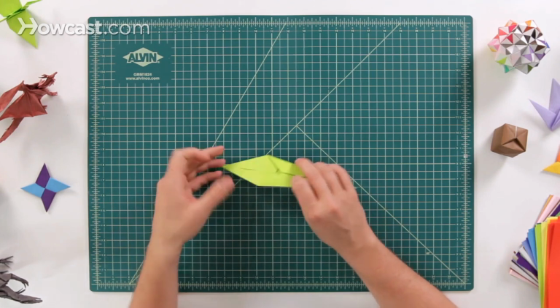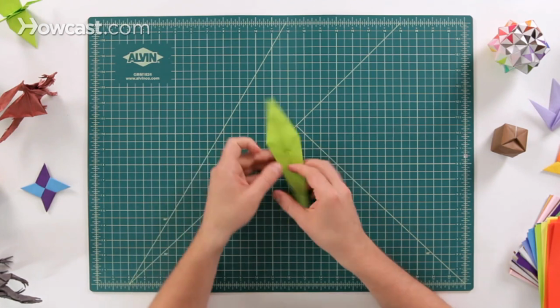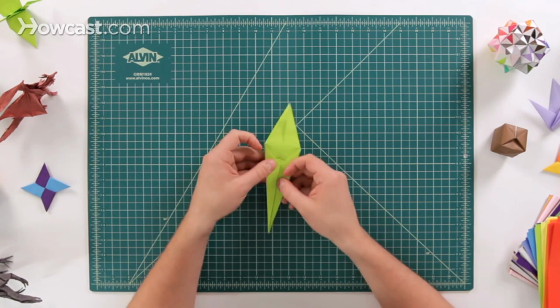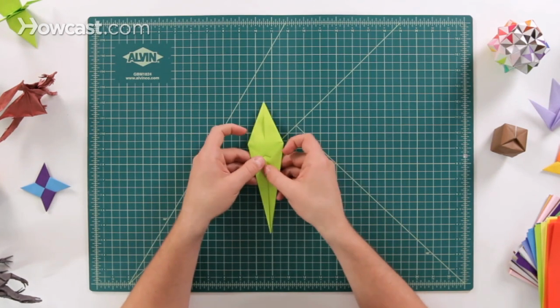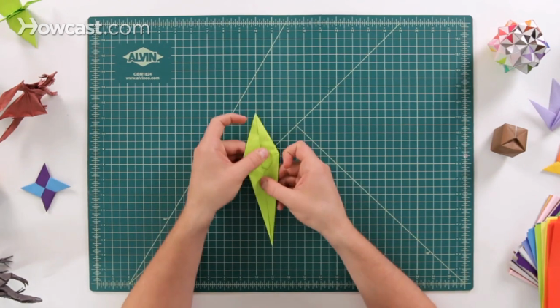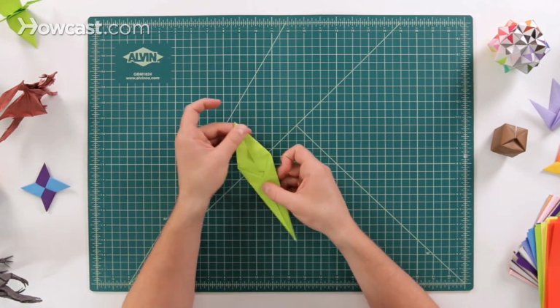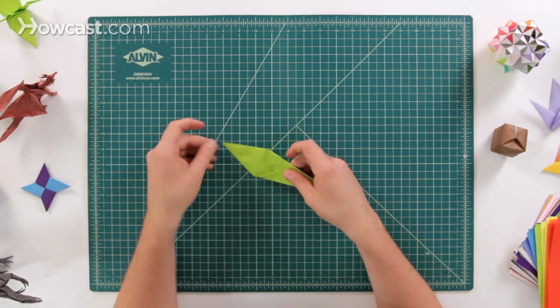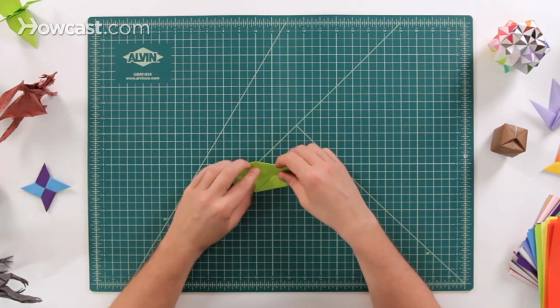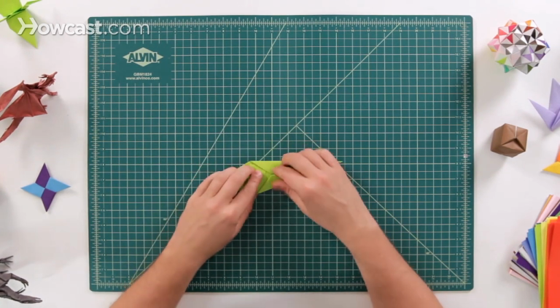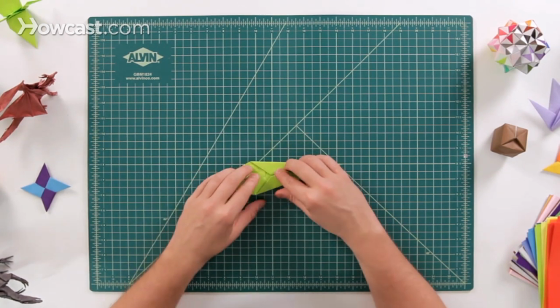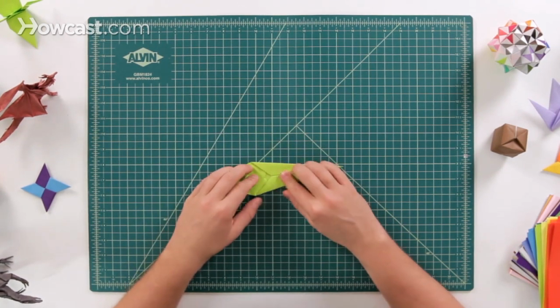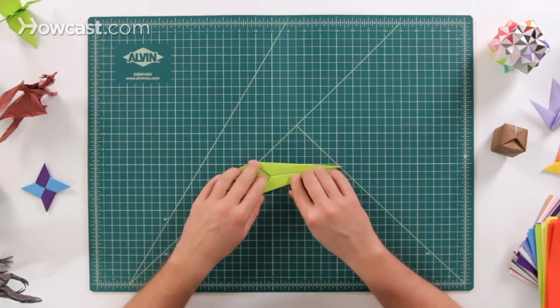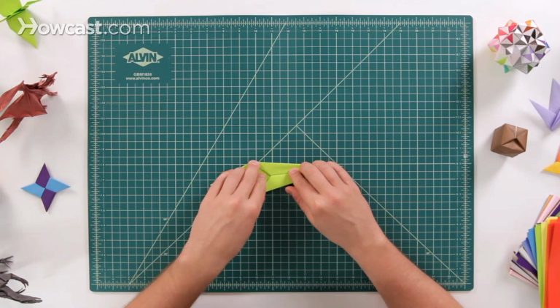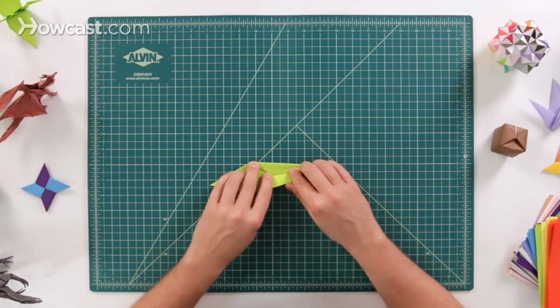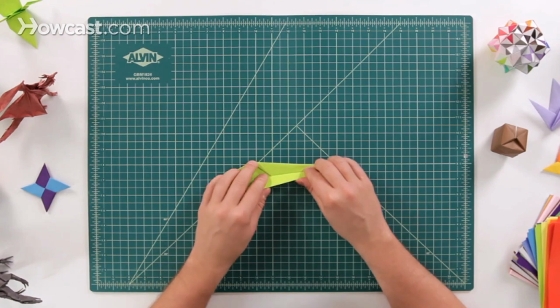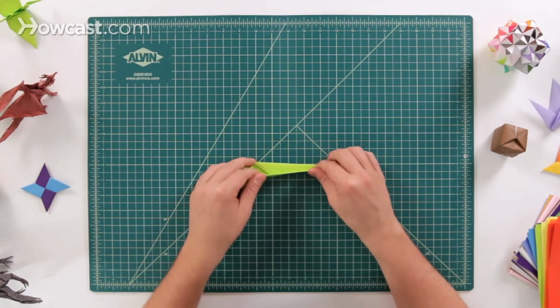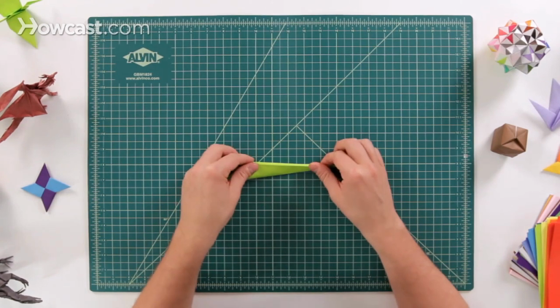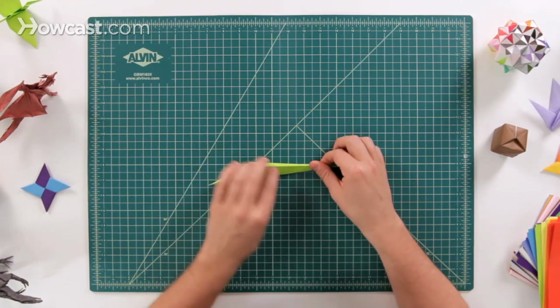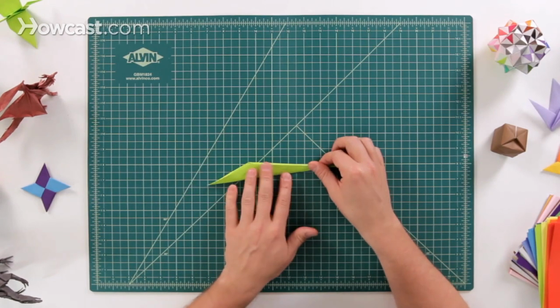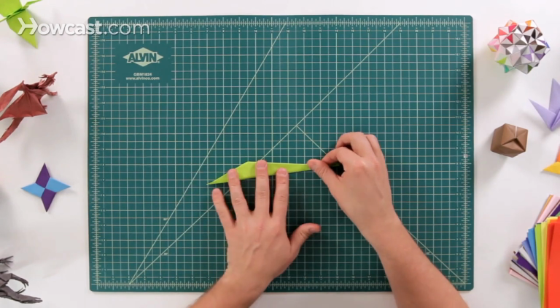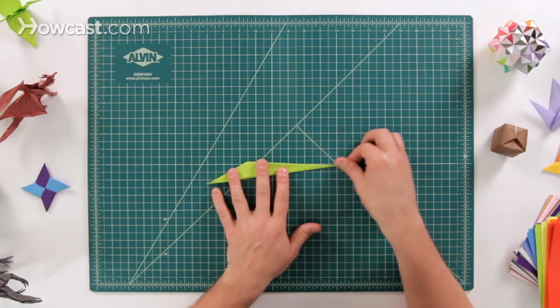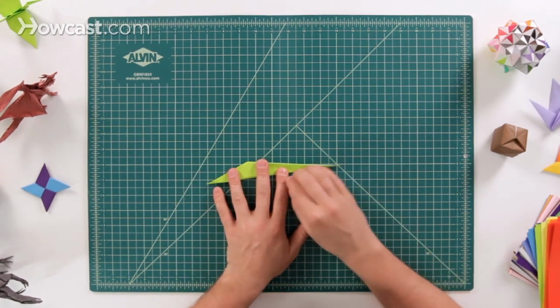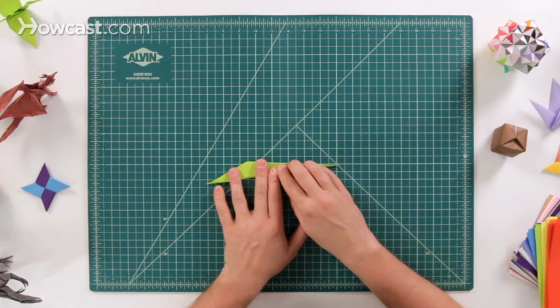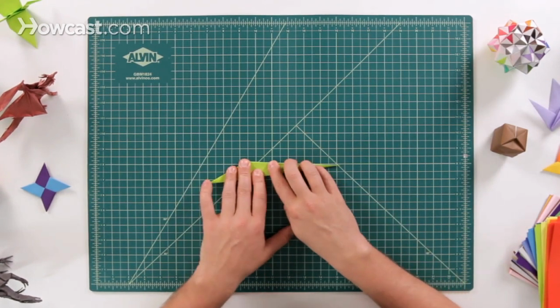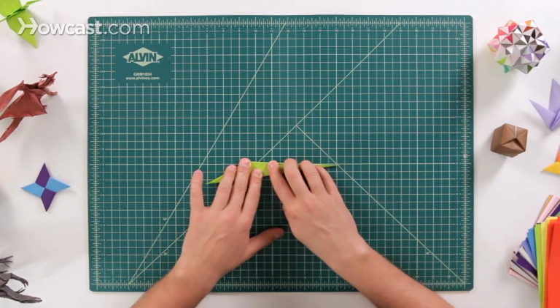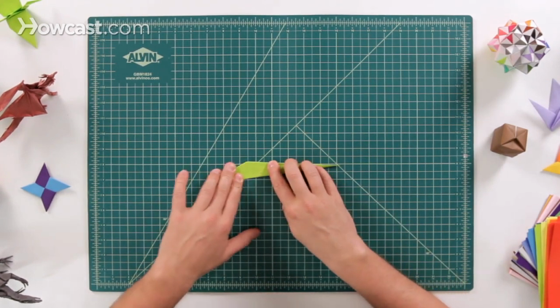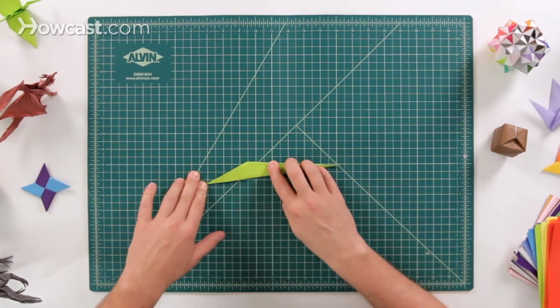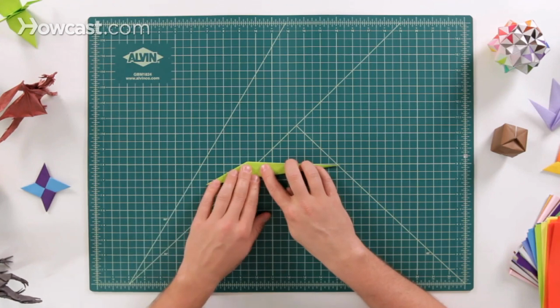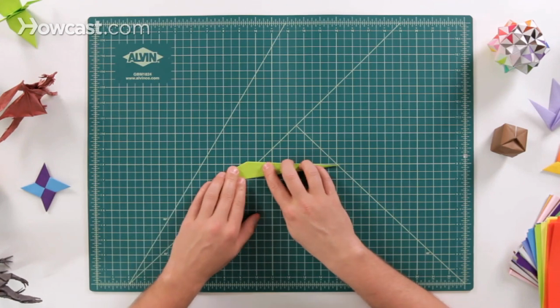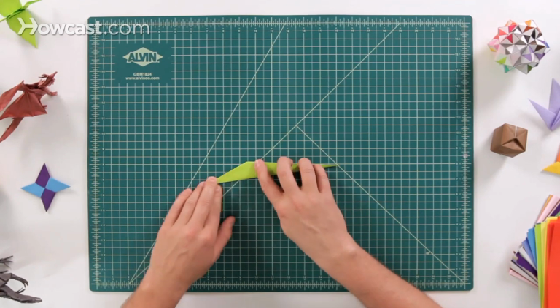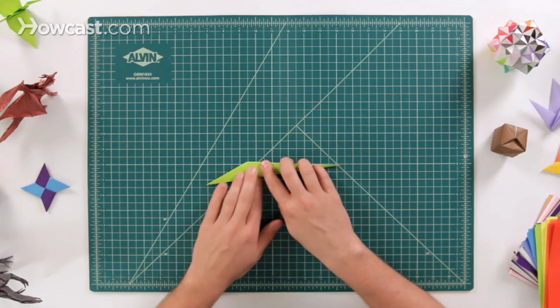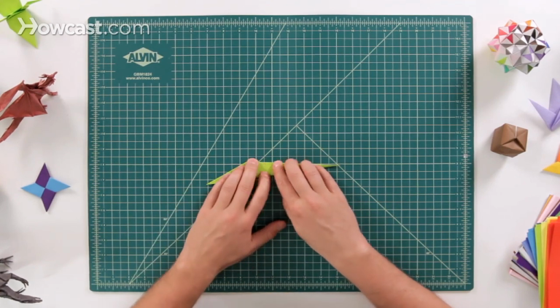This right here is going to be the regular base that we have for the snake. What we want to do is fold it in half, just like that.